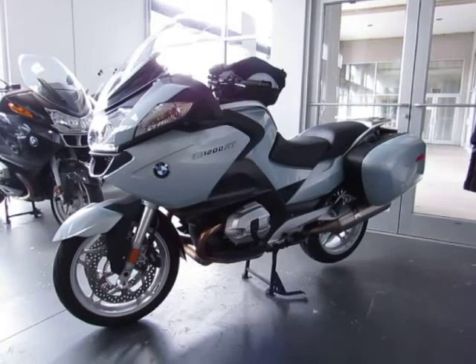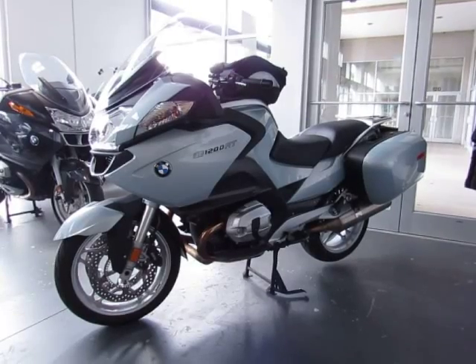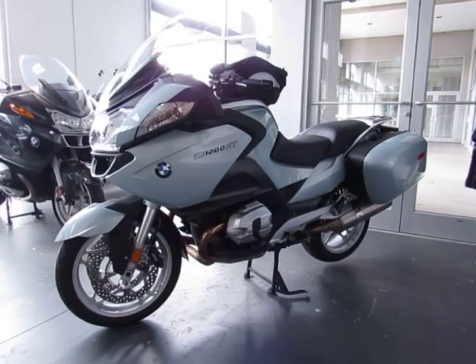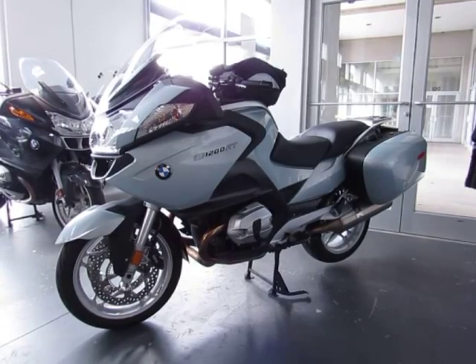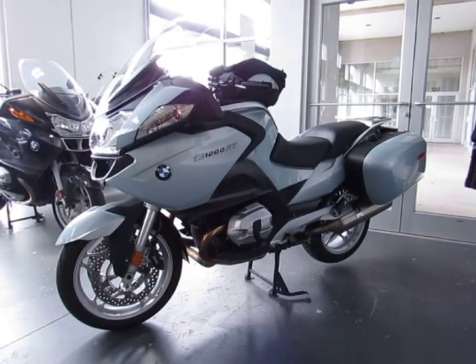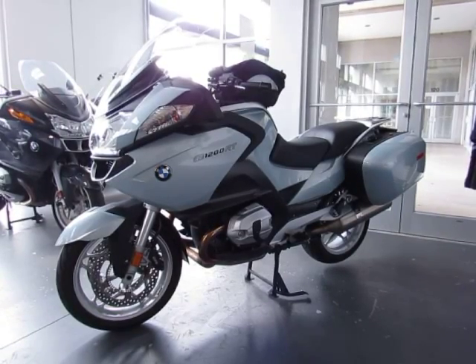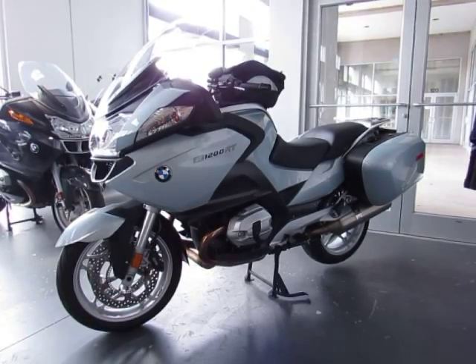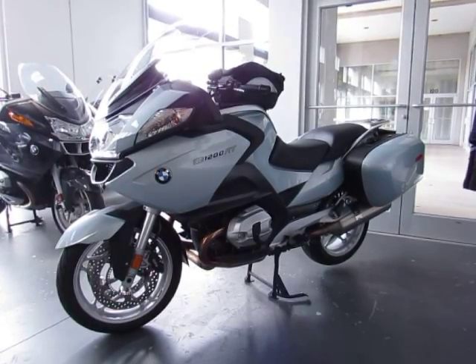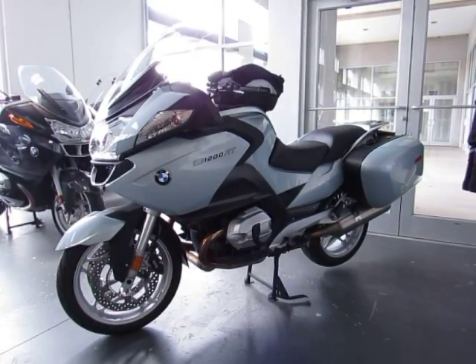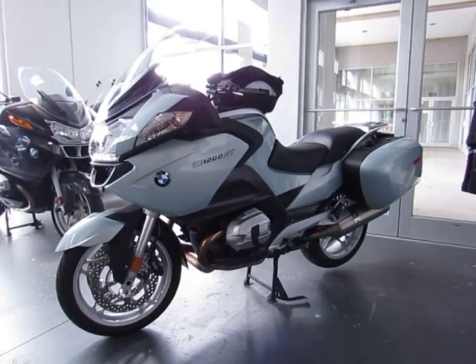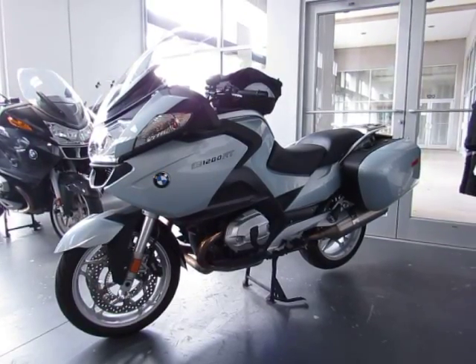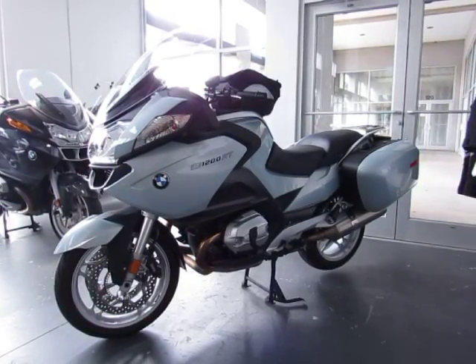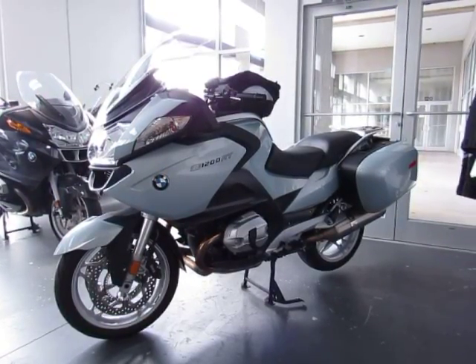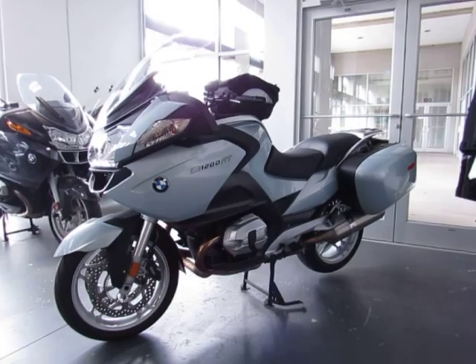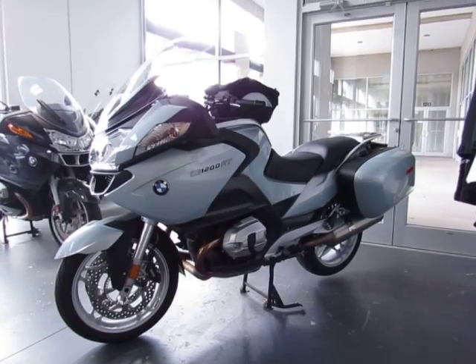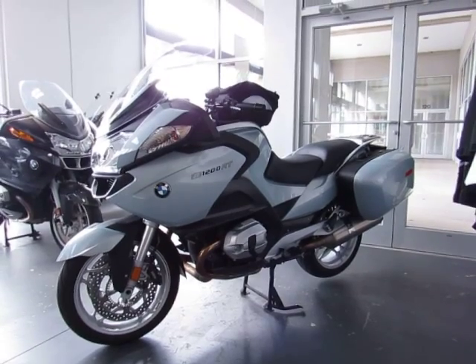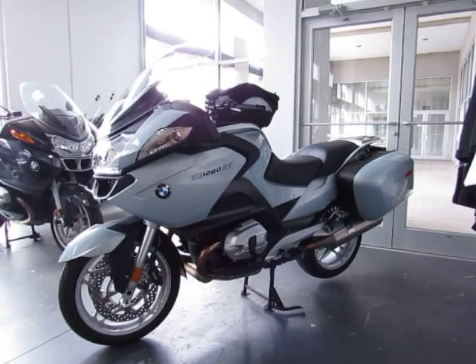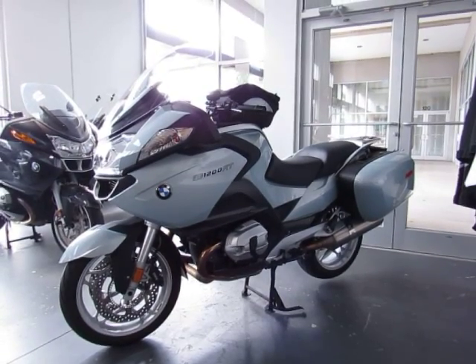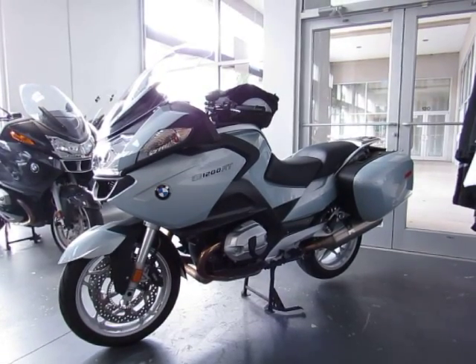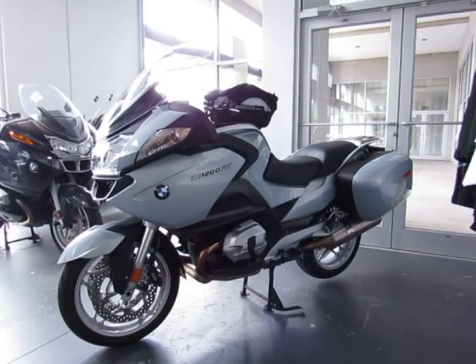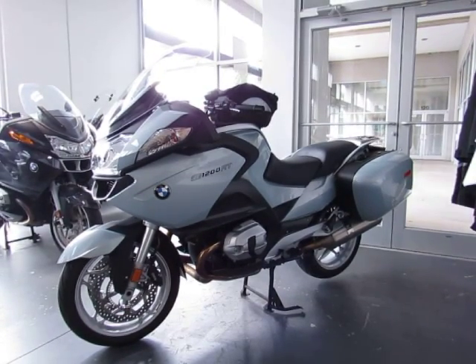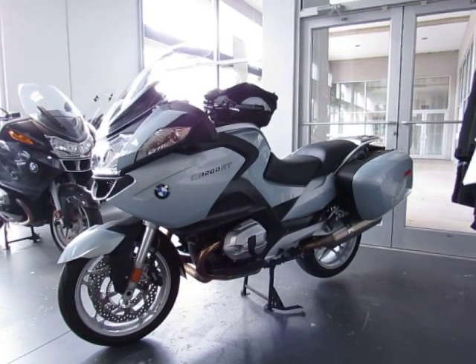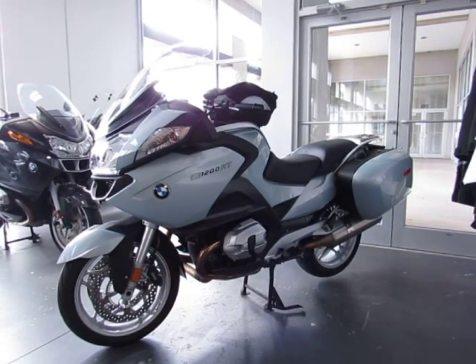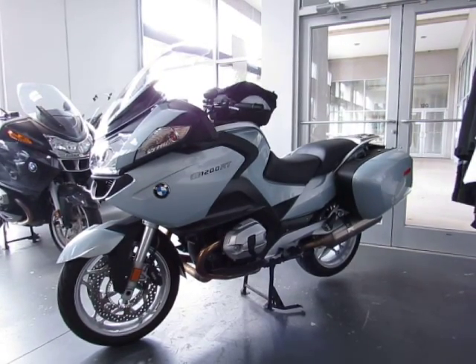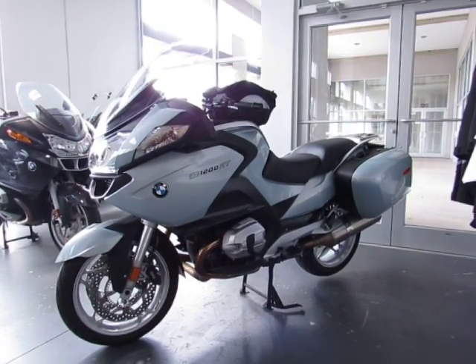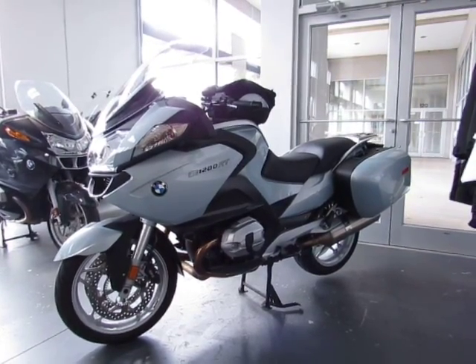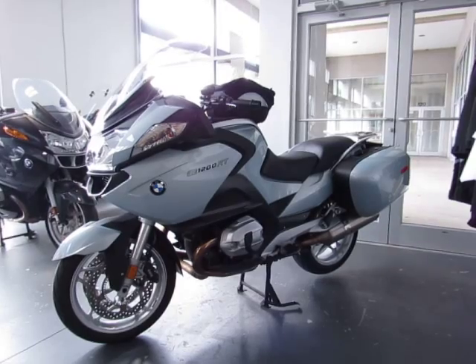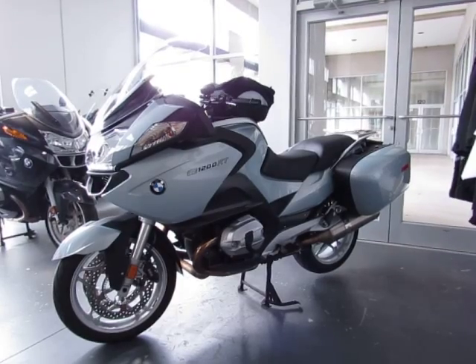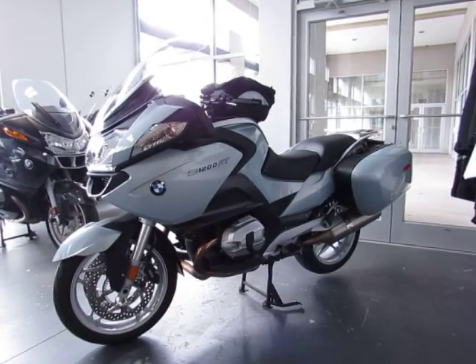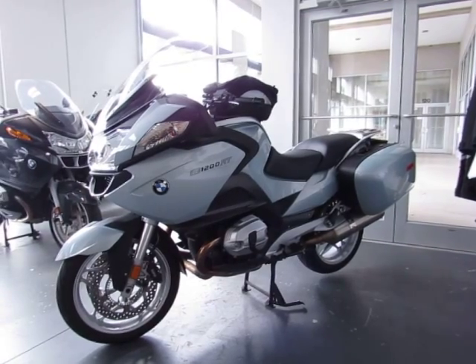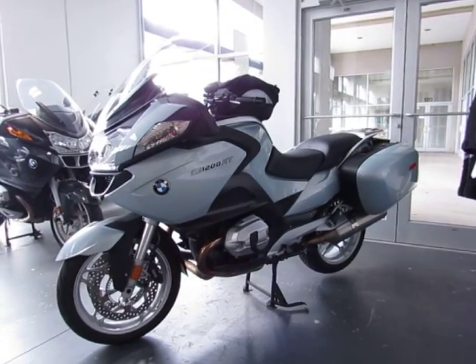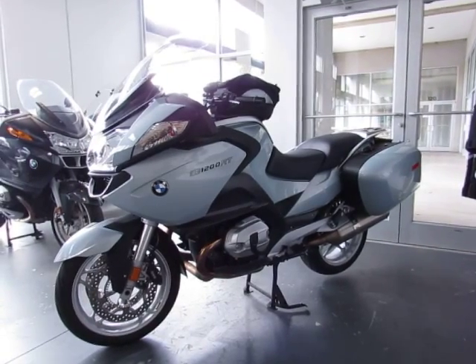This is a used 2011 BMW R 1200 RT premium package. The color is quite unique — it's the Polar Metallic from BMW. The mileage is 22,107 miles.